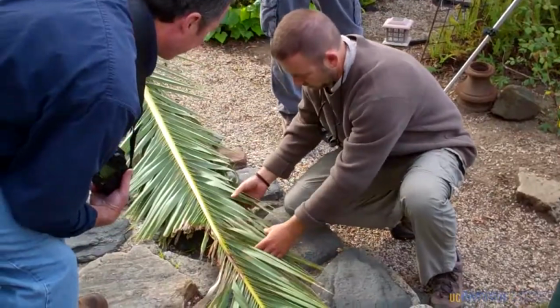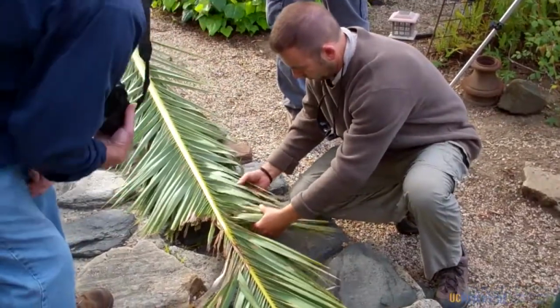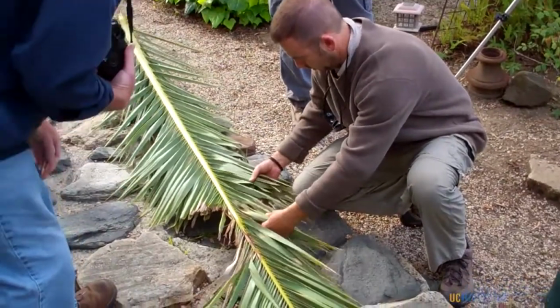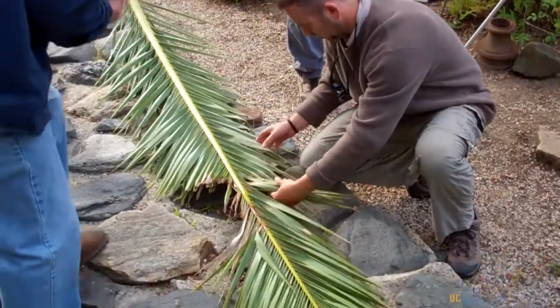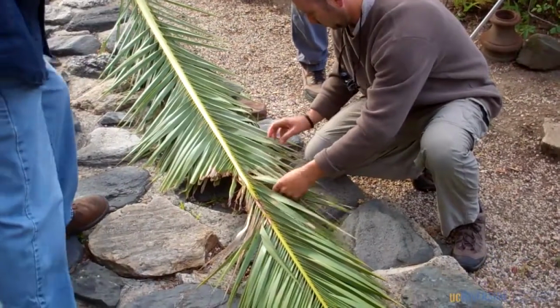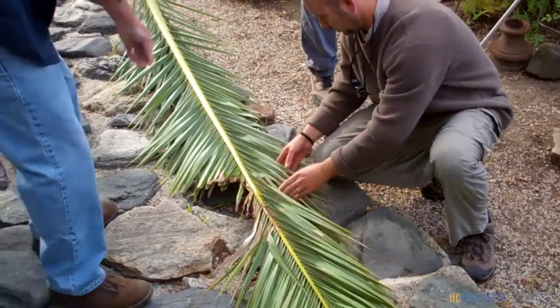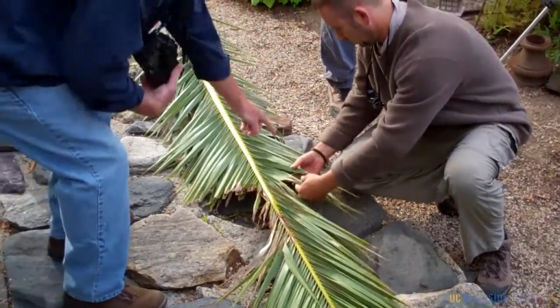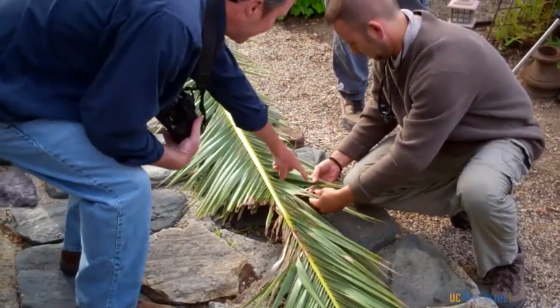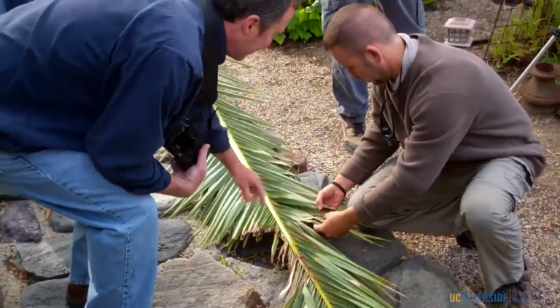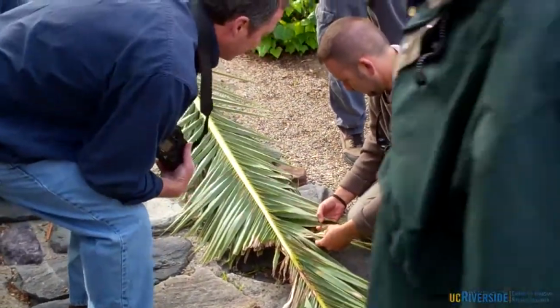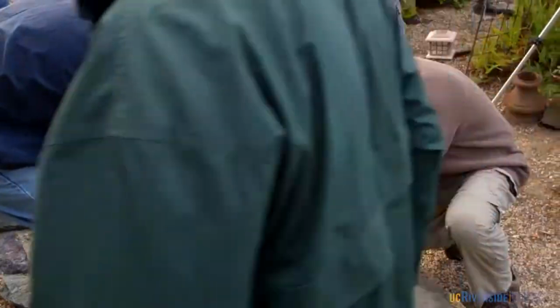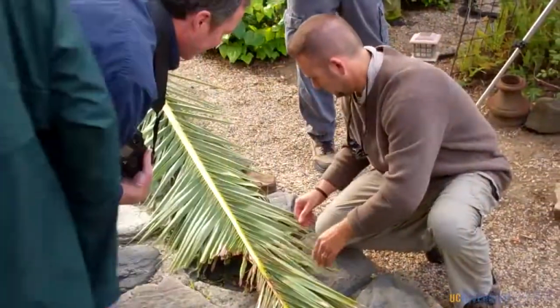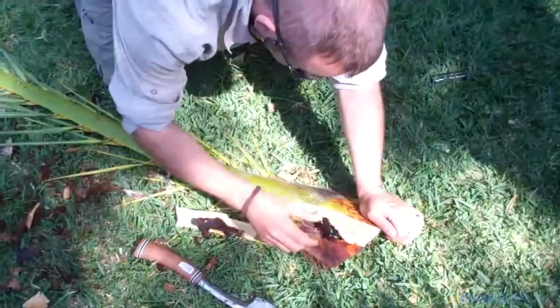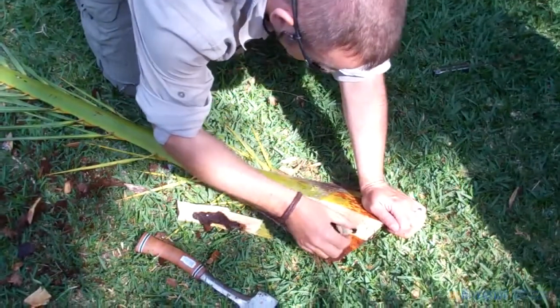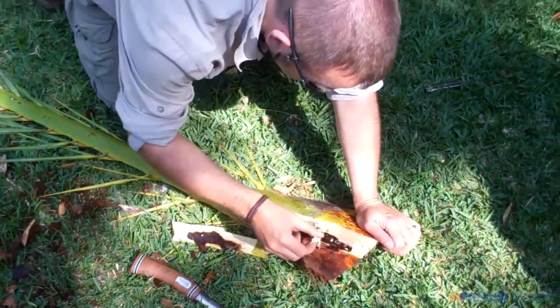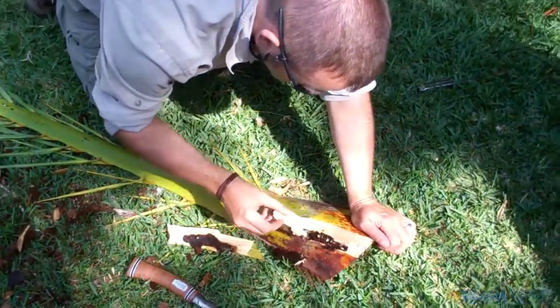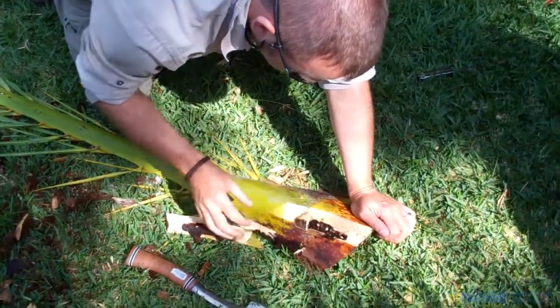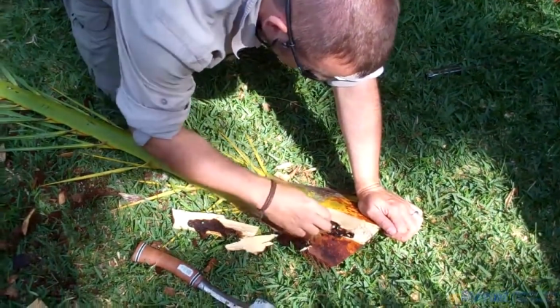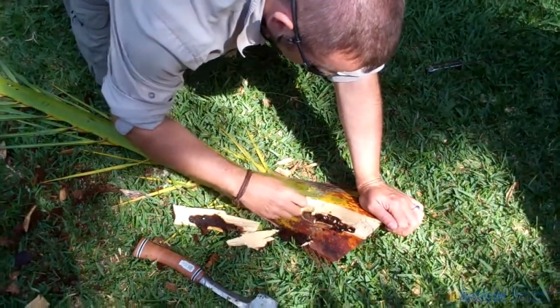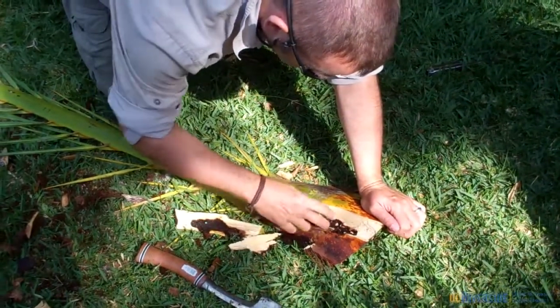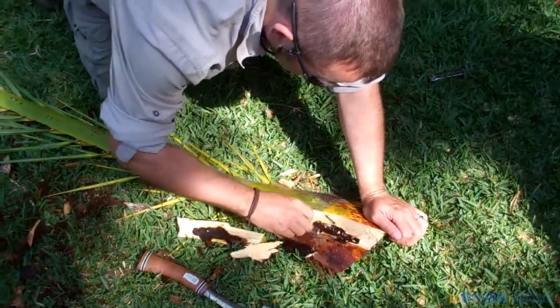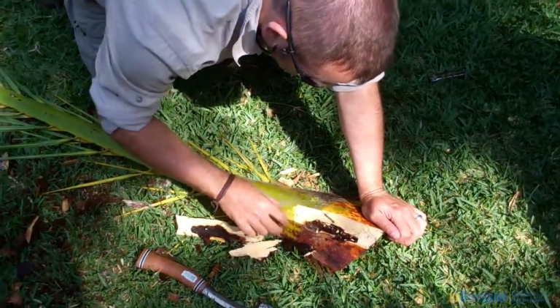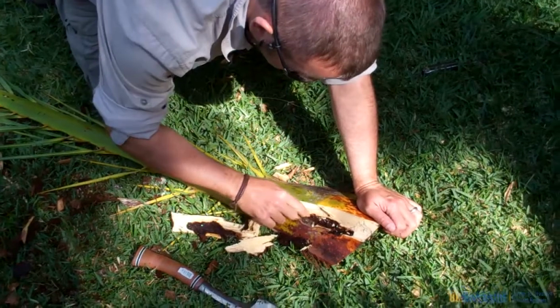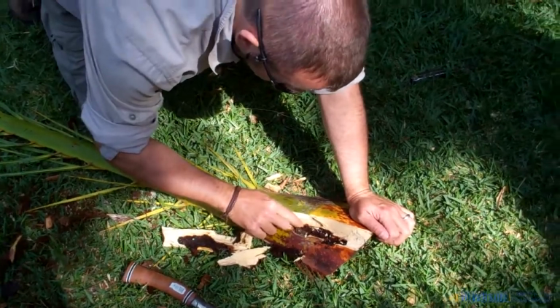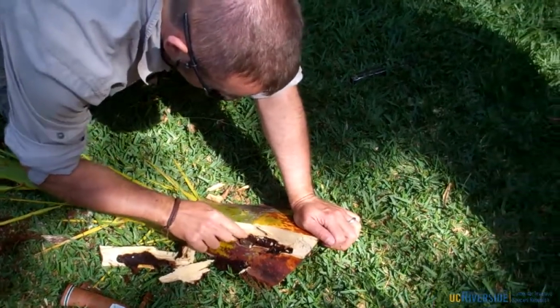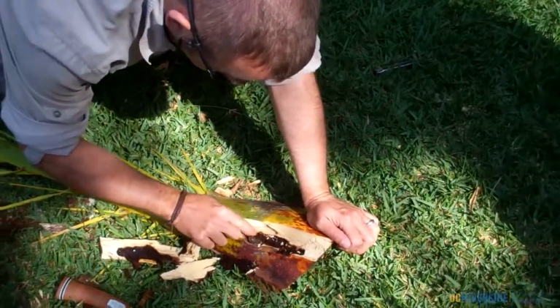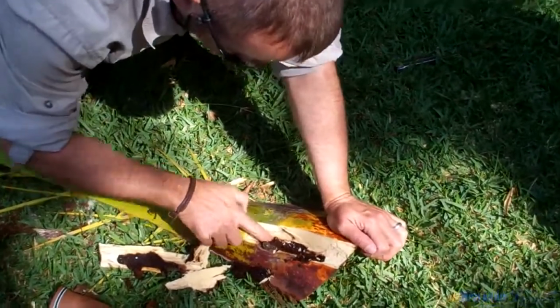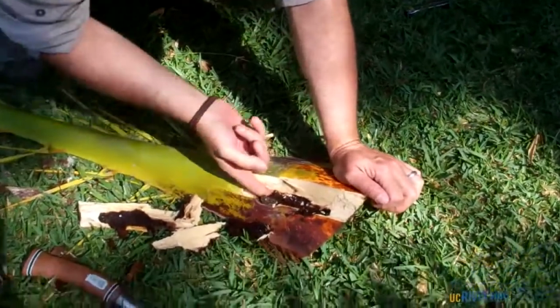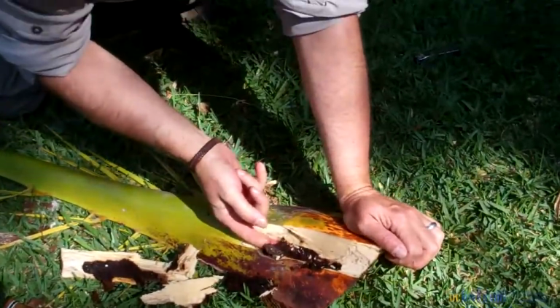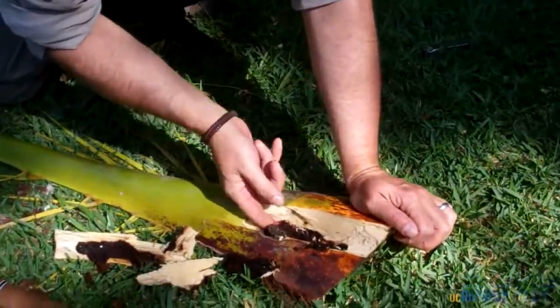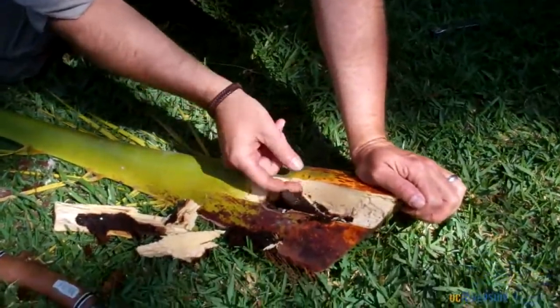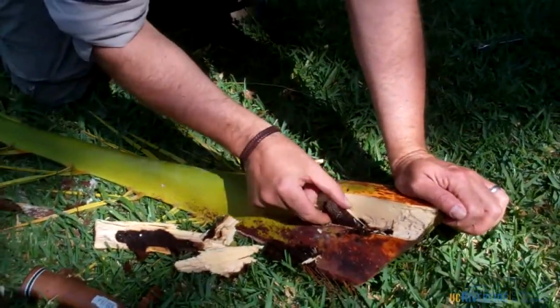The fronds that were dropped to the ground showed feeding damage caused by red palm weevil. When we cut into the base of the fronds with a hatchet, we could see feeding tunnels made by the larvae of red palm weevil, and some of these larvae included cocoons.